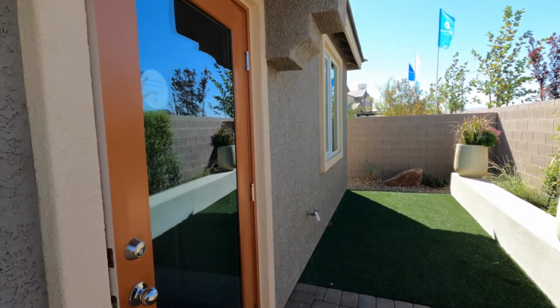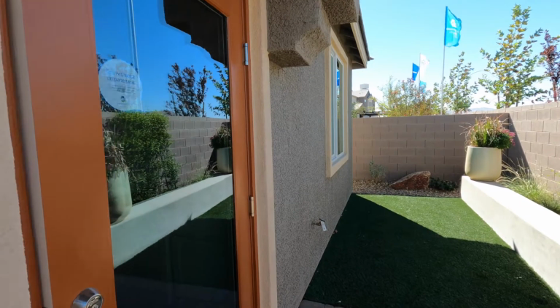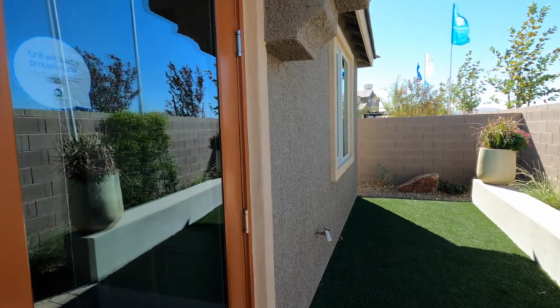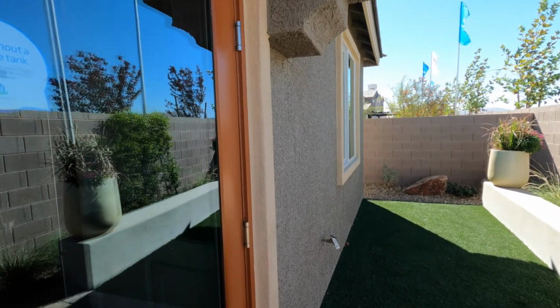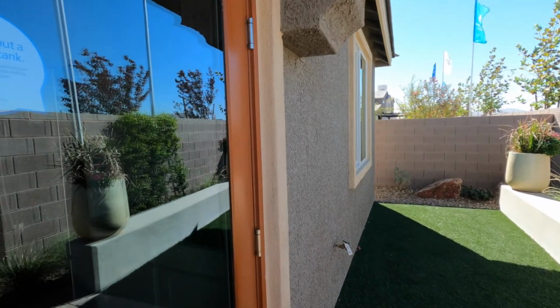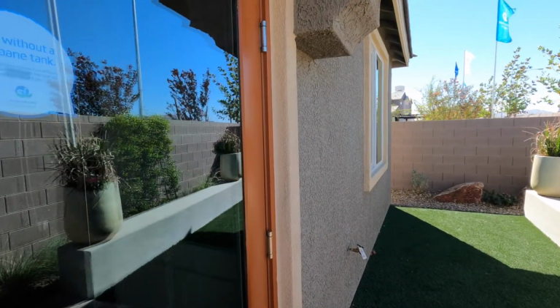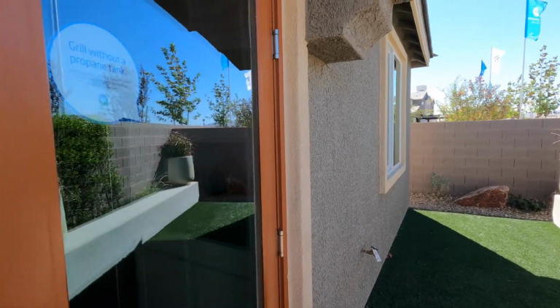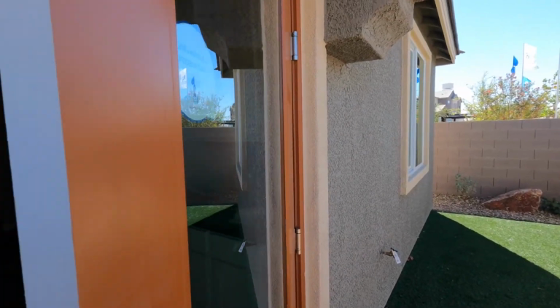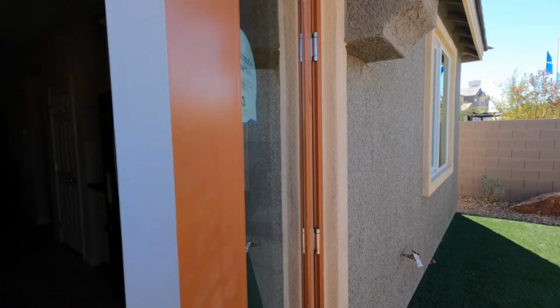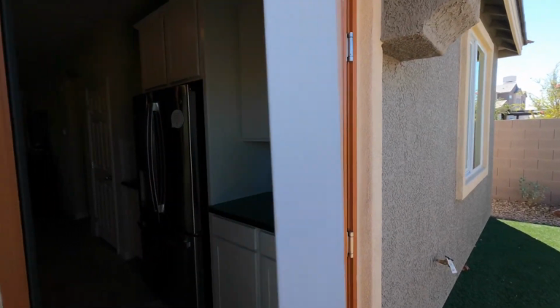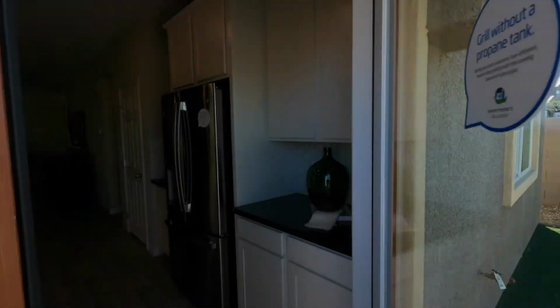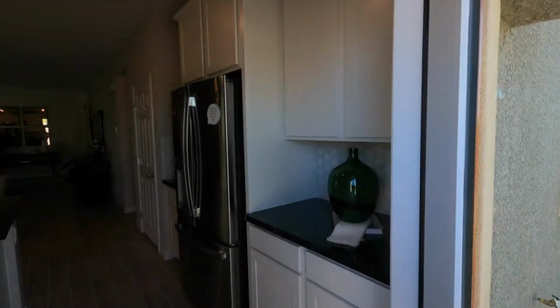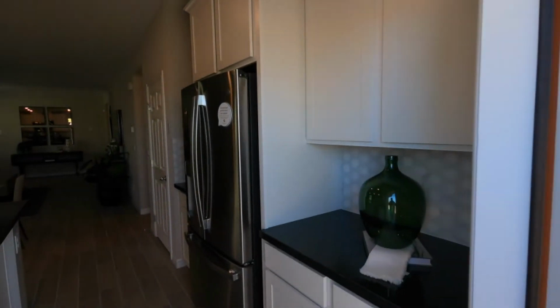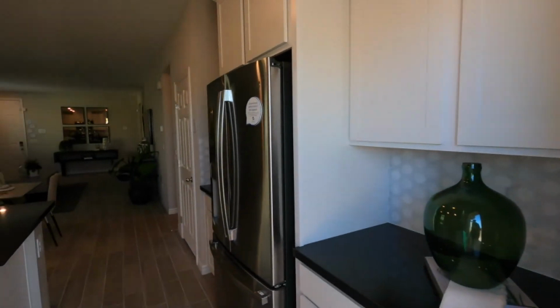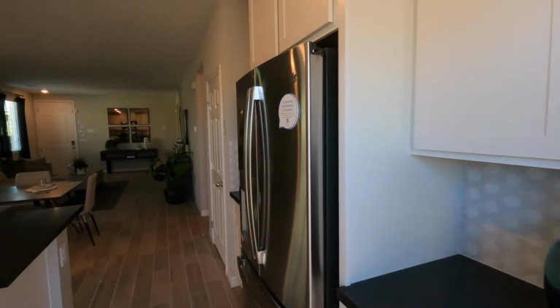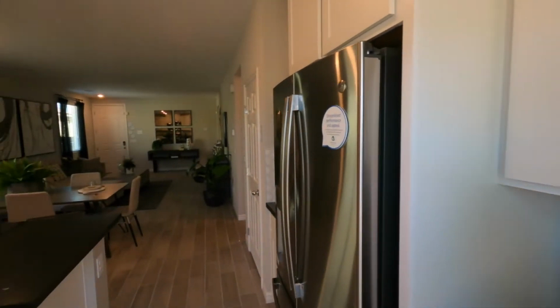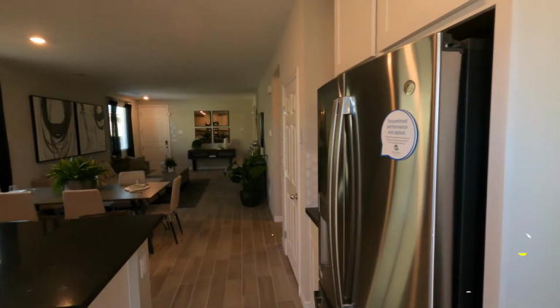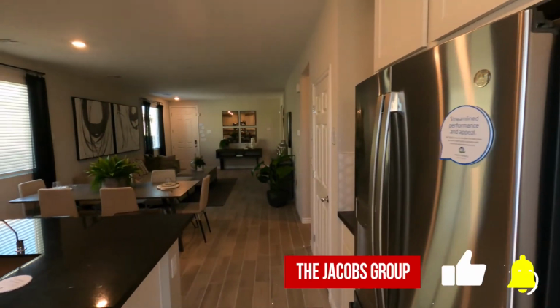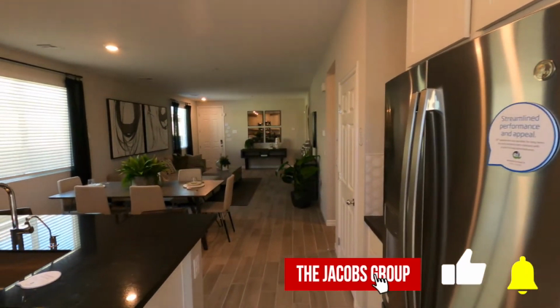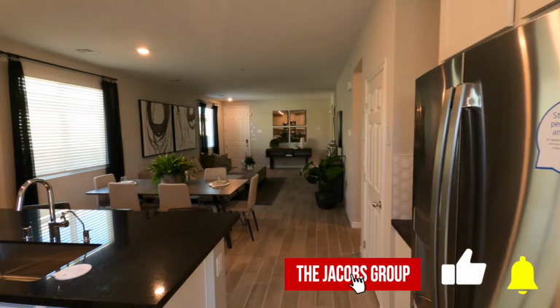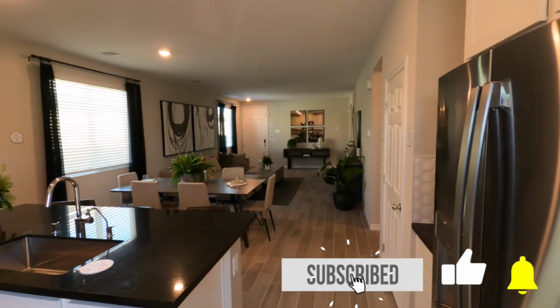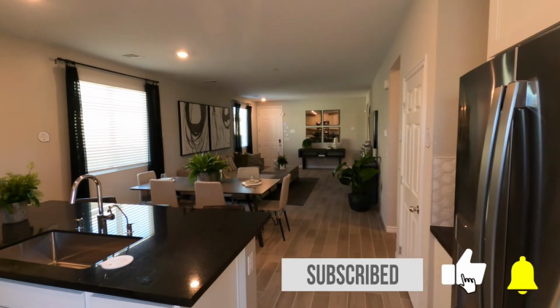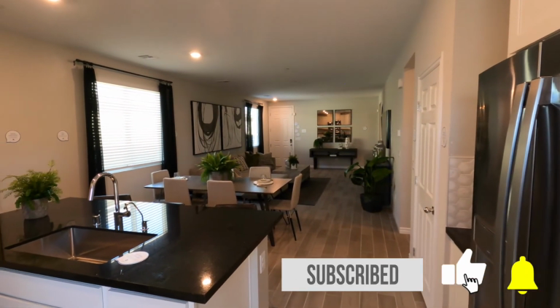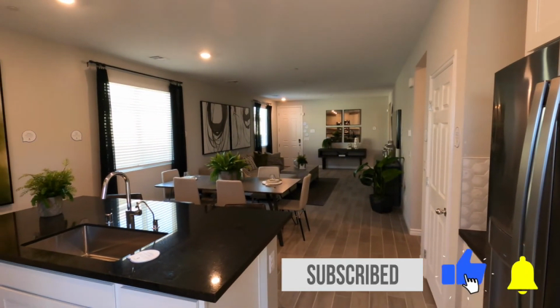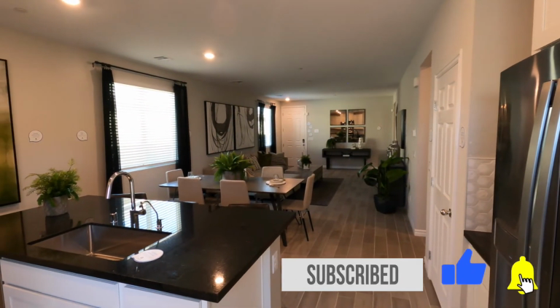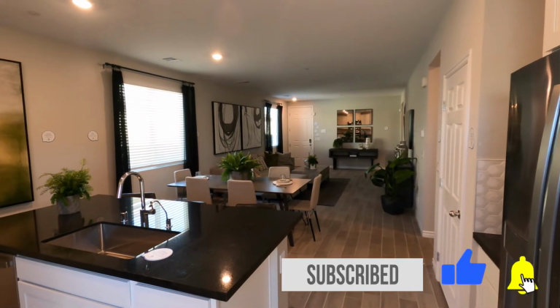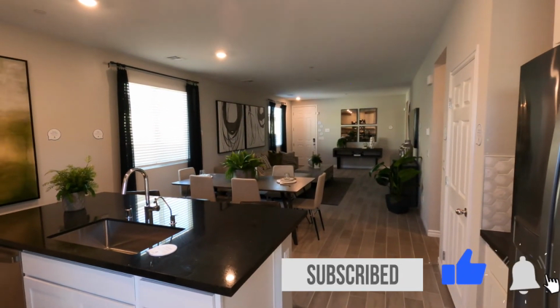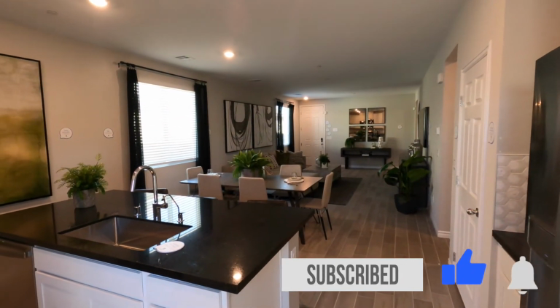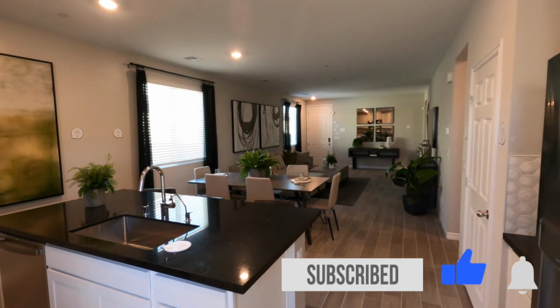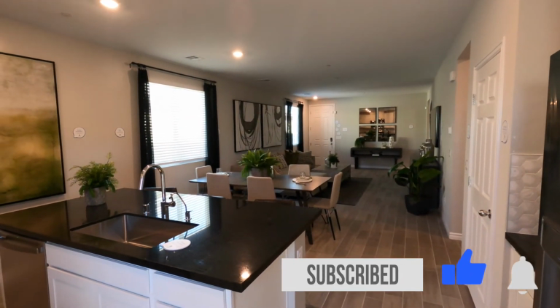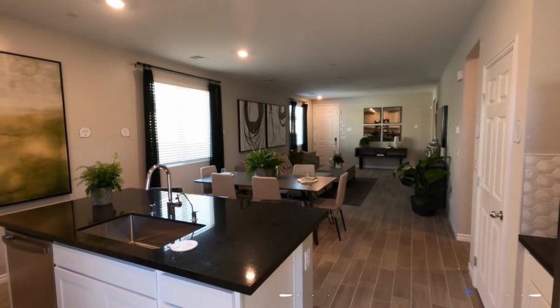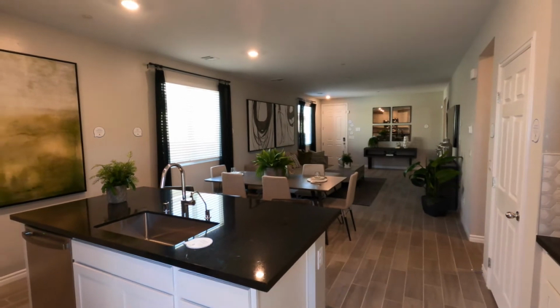Thanks for taking the time to walk this model with me today. If you have any questions, please feel free to give us a call. Remember to like and subscribe below, and have a great day. Bye.